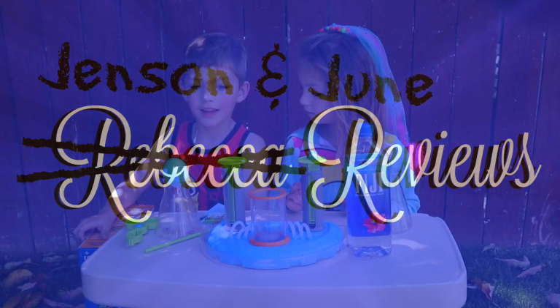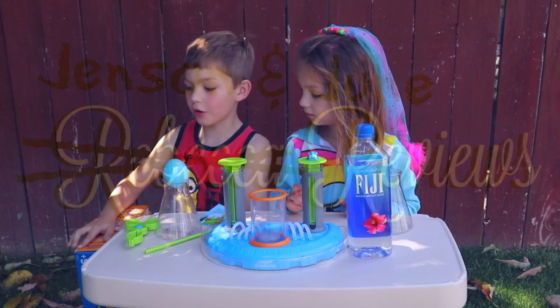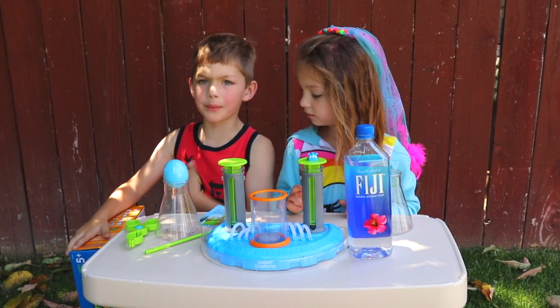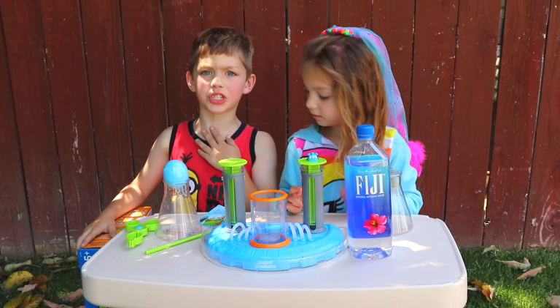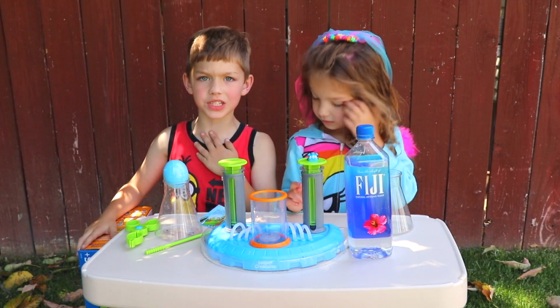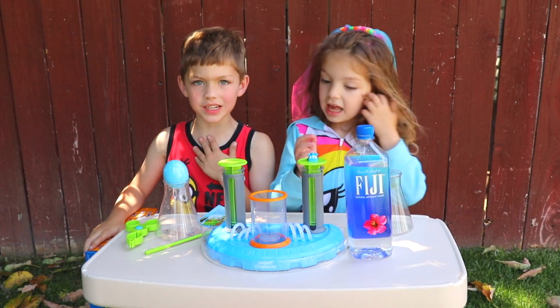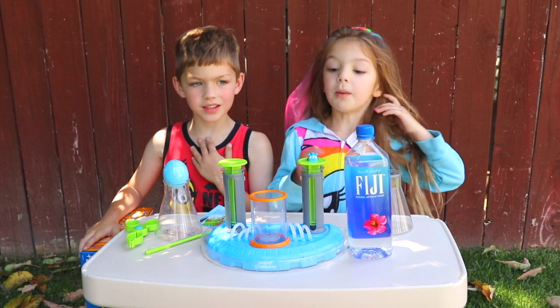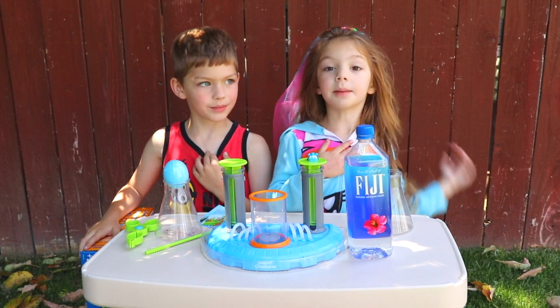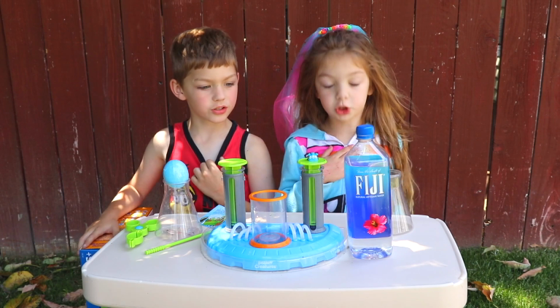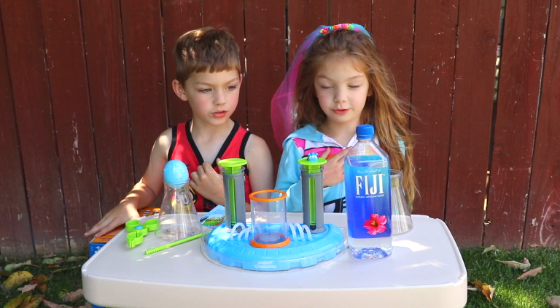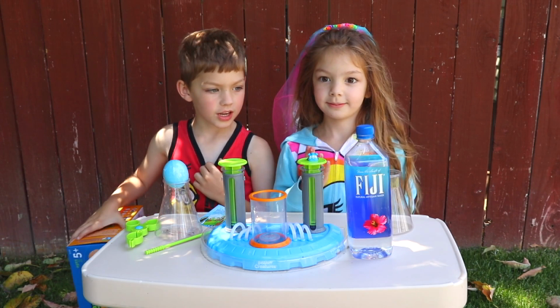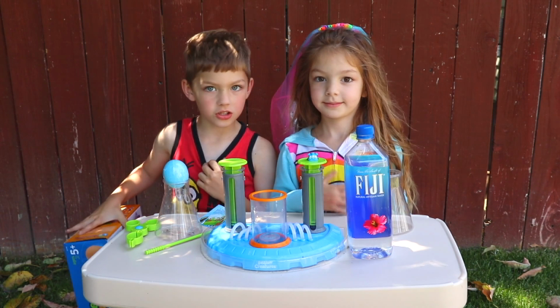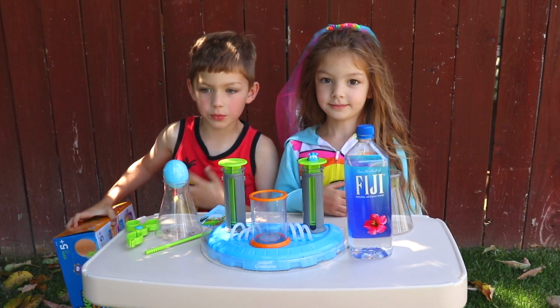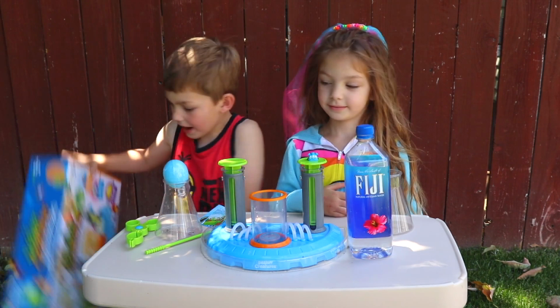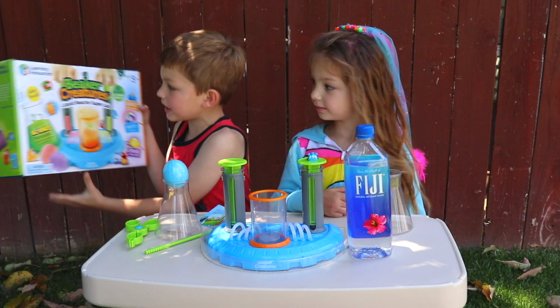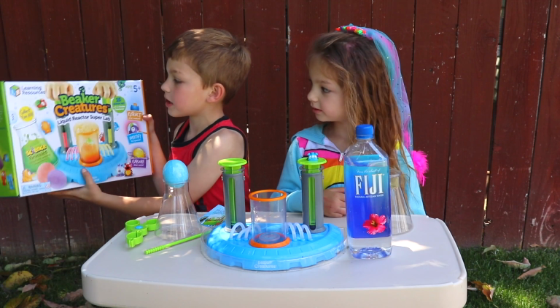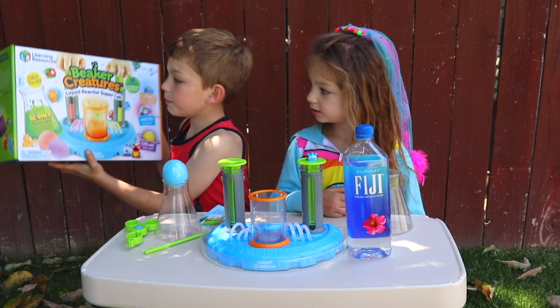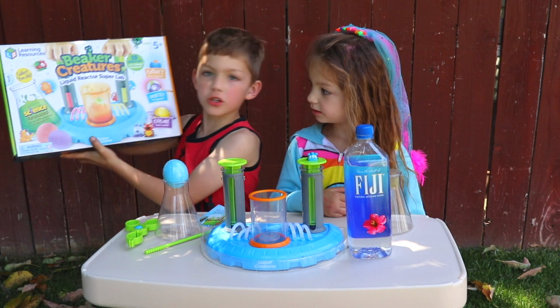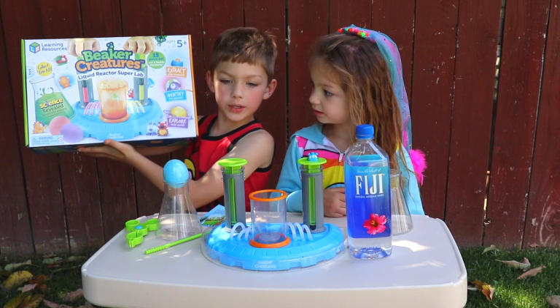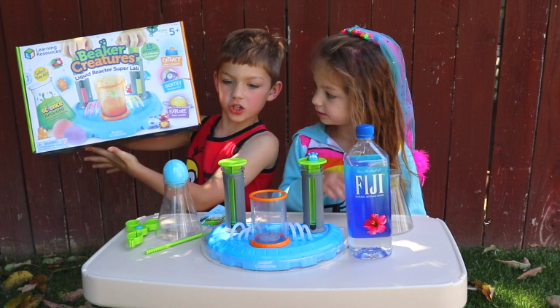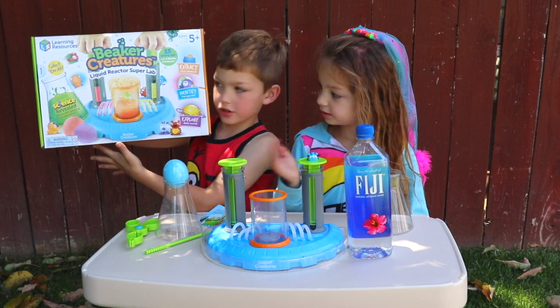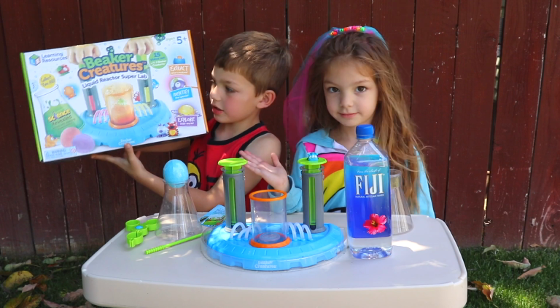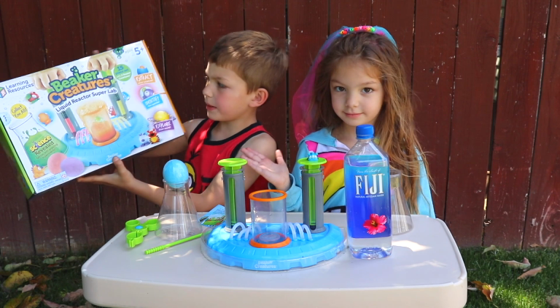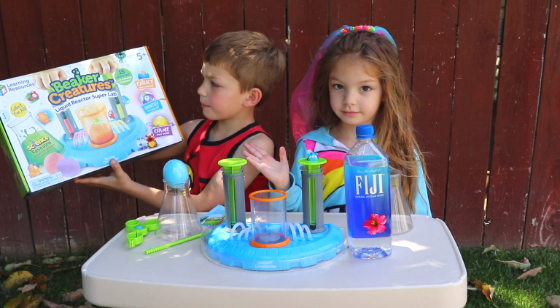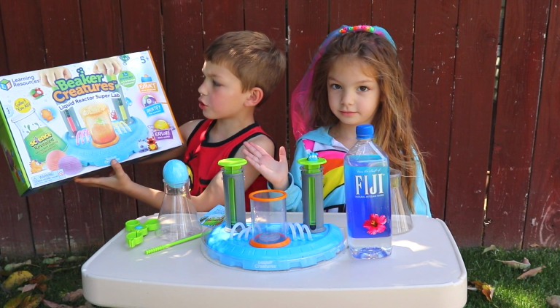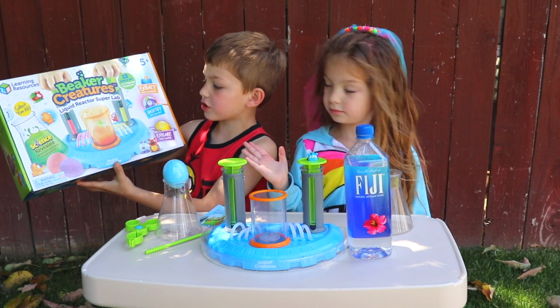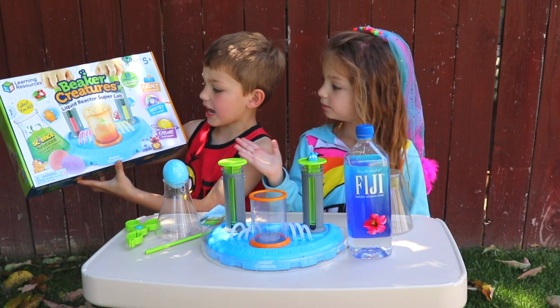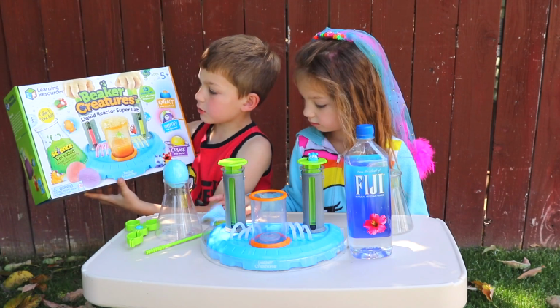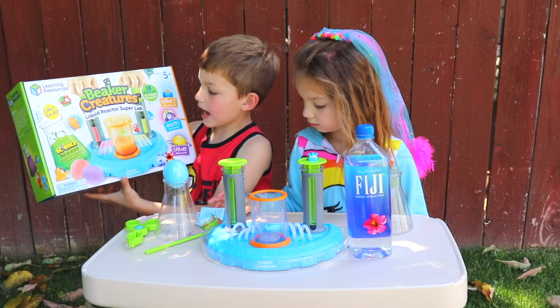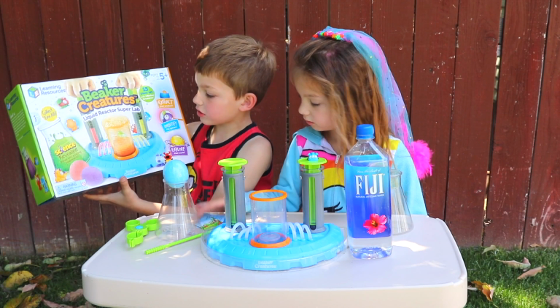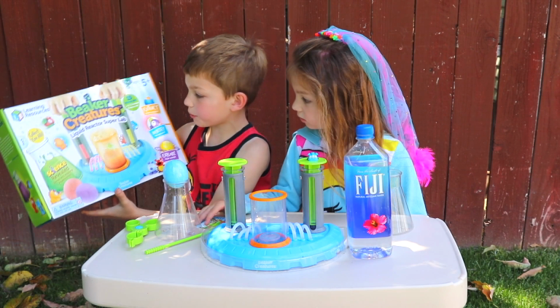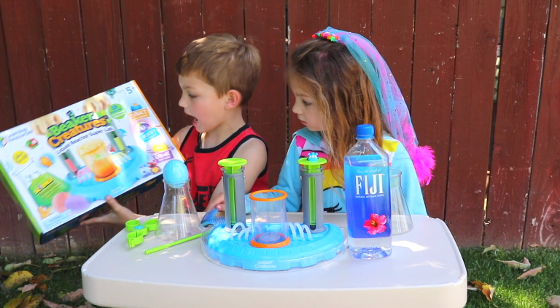Hello, my name is Jensen, and my name is June, and we have this Beager Creature, Beager Creature Set, Liquid Reactor Super Lab.